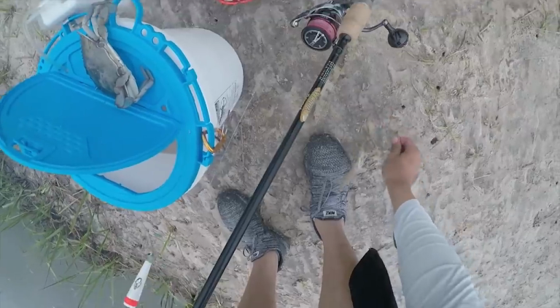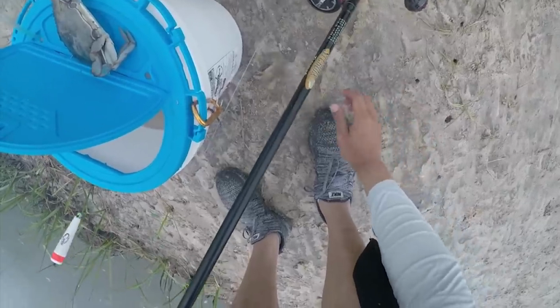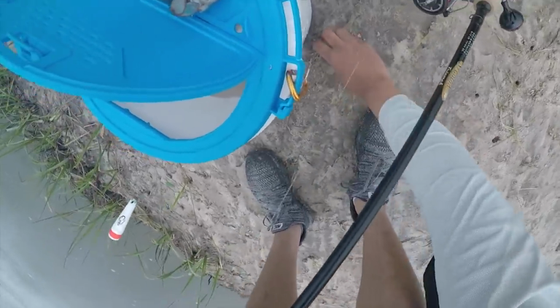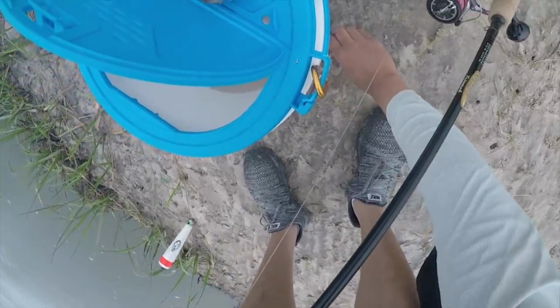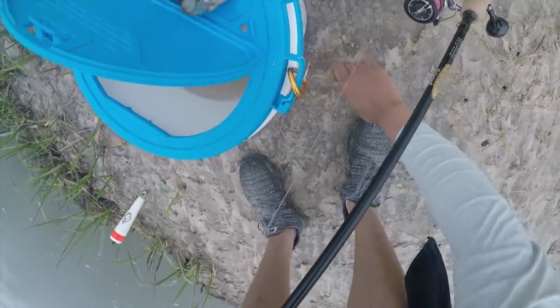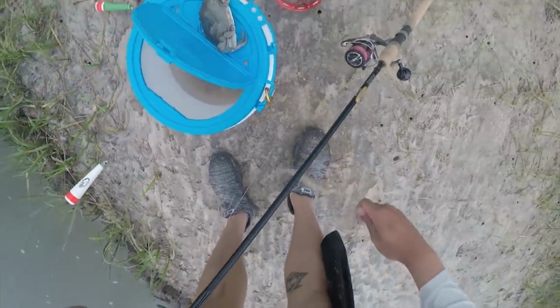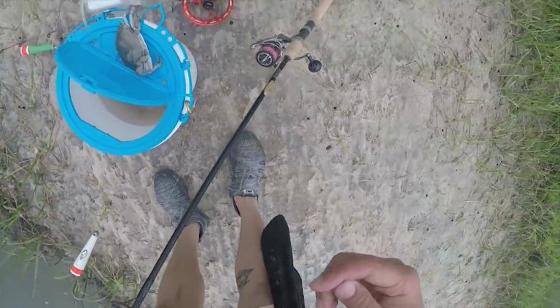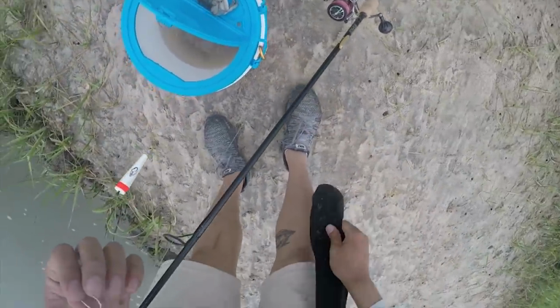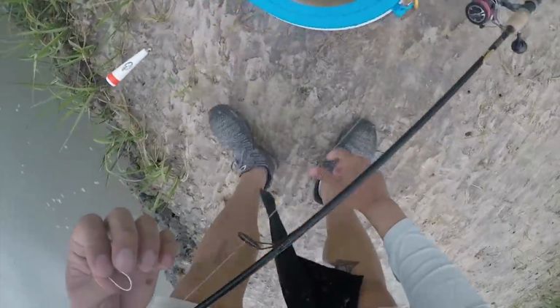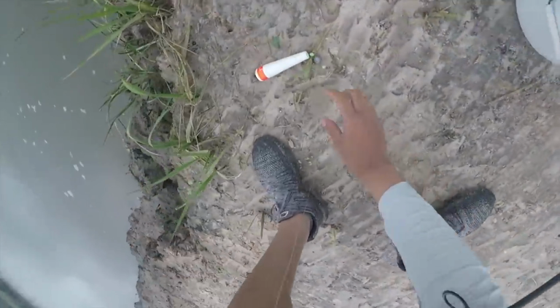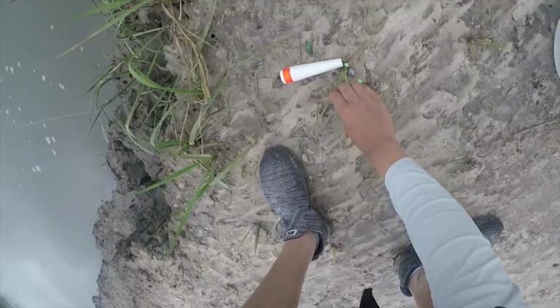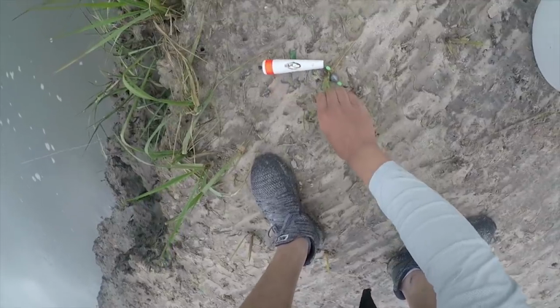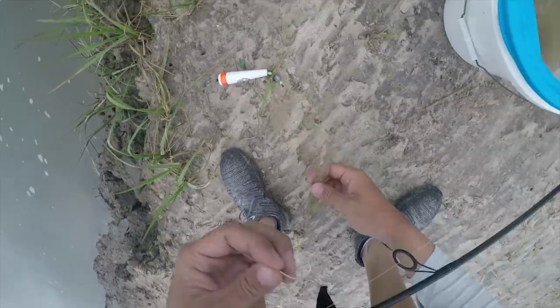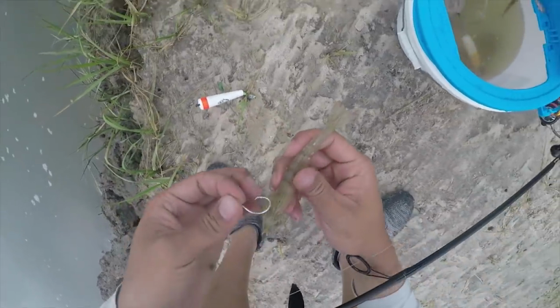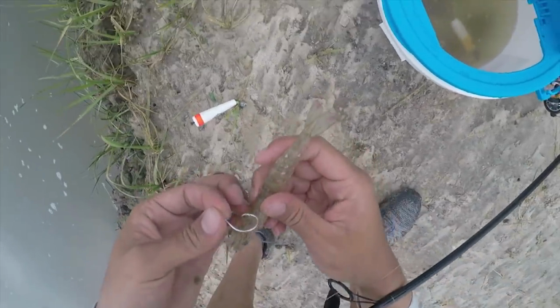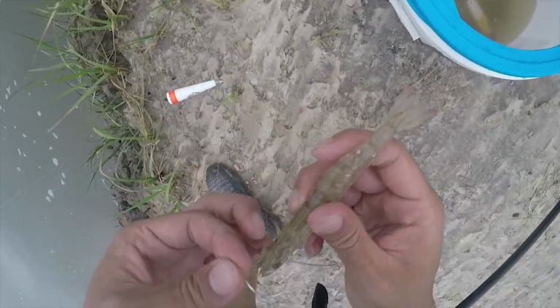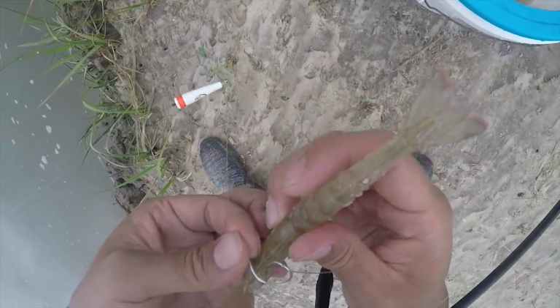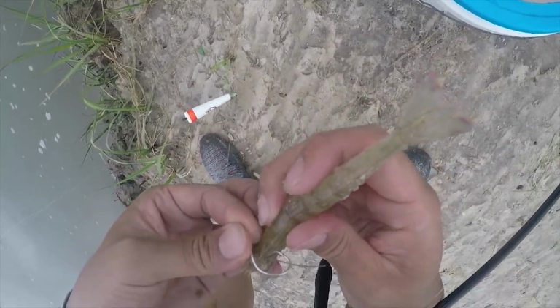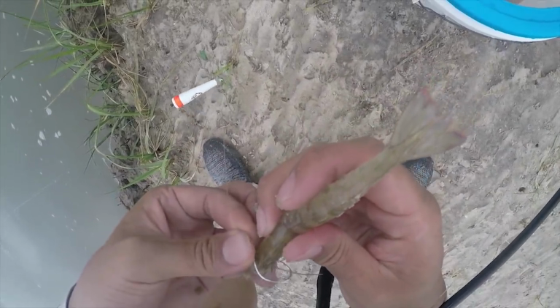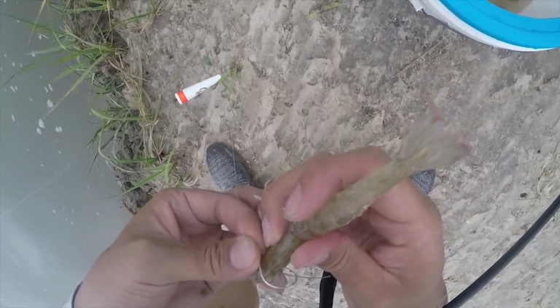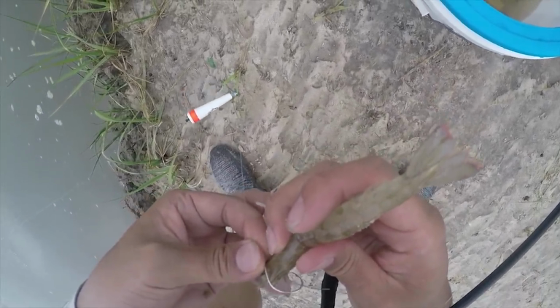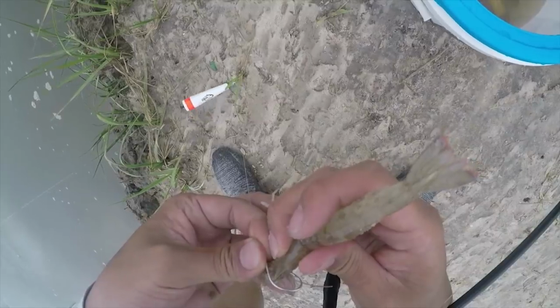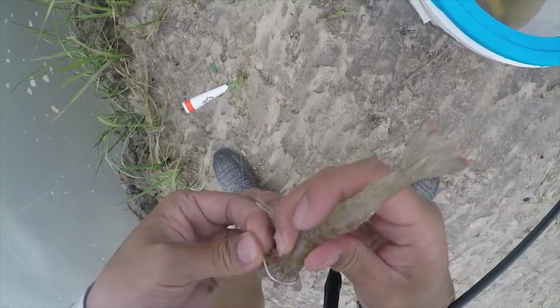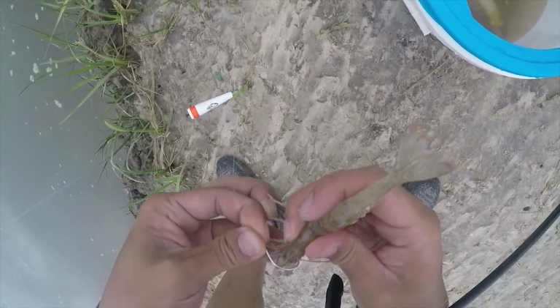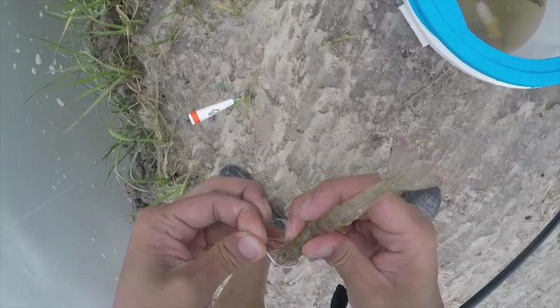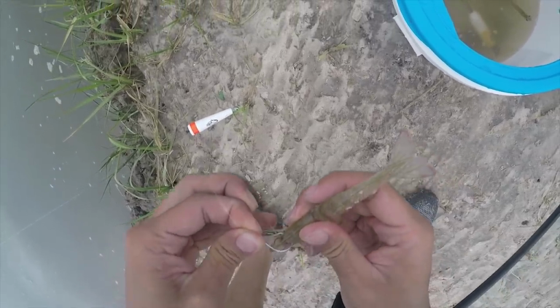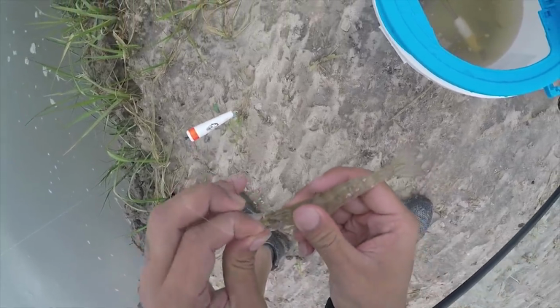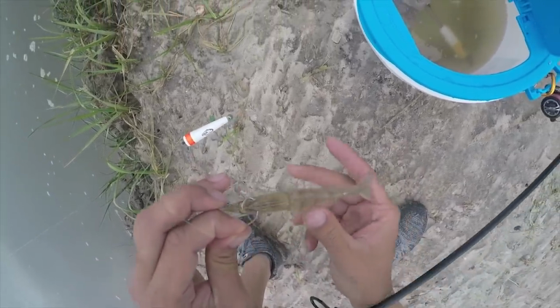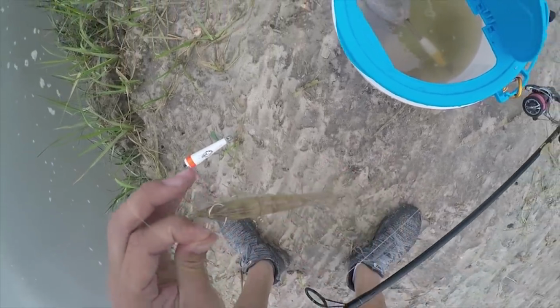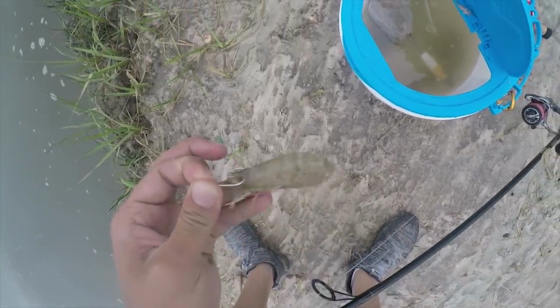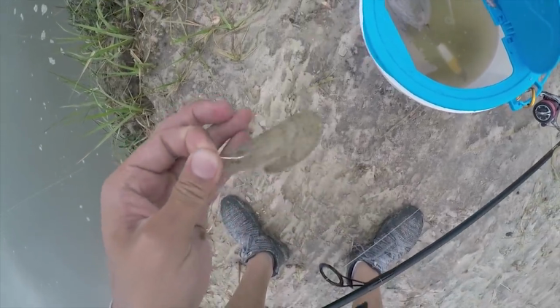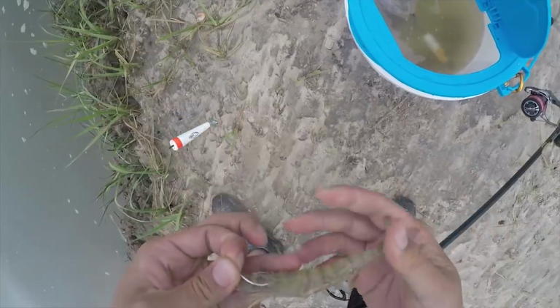Ow! Did it stab you? Yeah. I've been scared of him since he stabbed me last time. Right through the head. I don't know why I'm feeding the fish — I should just feed myself this honestly. Look at that shrimp.